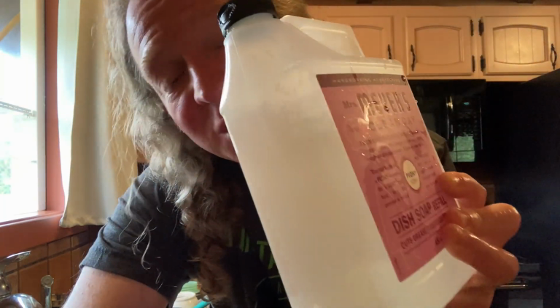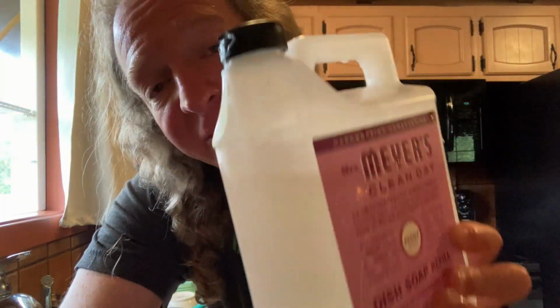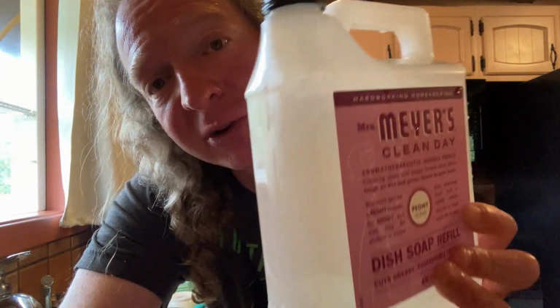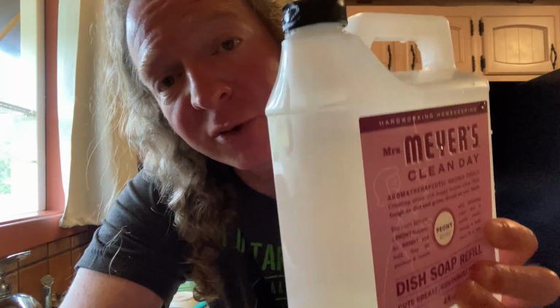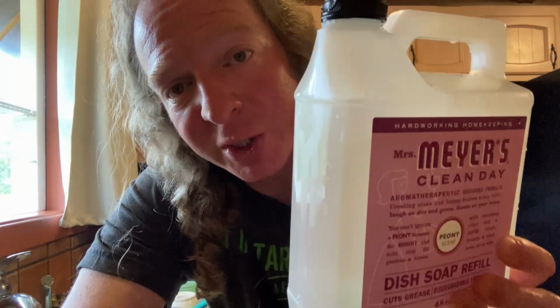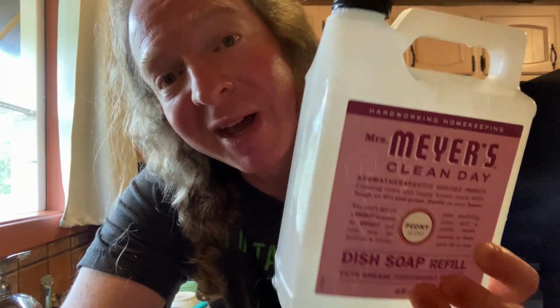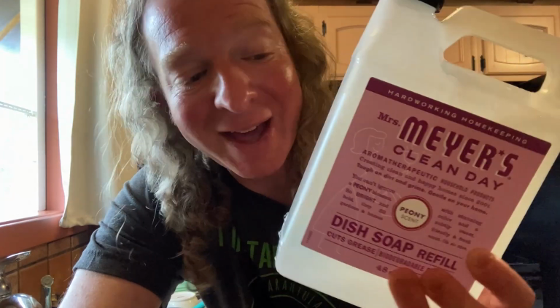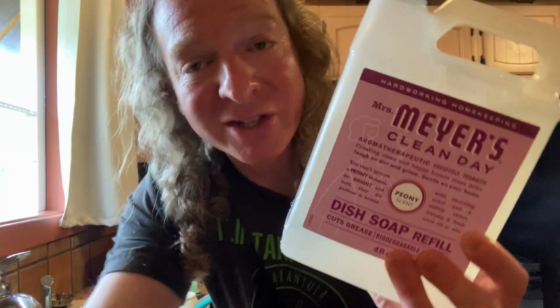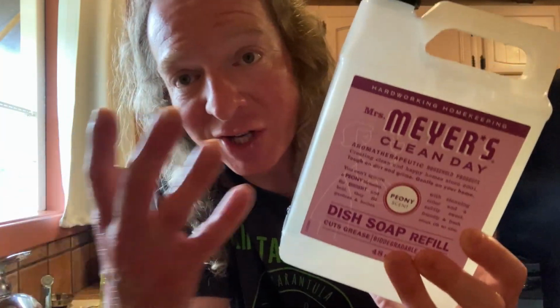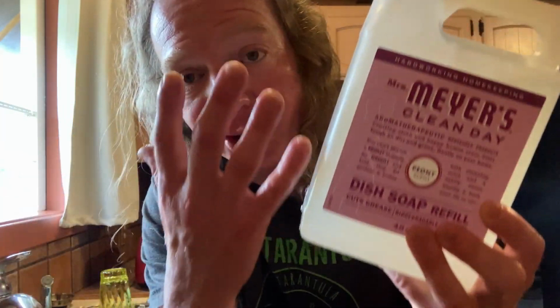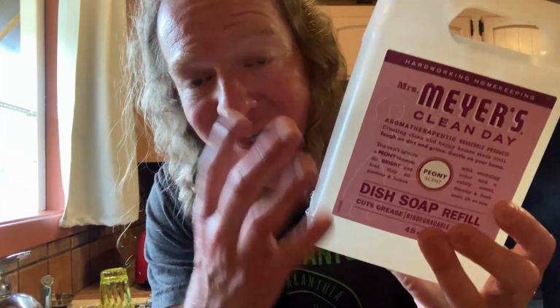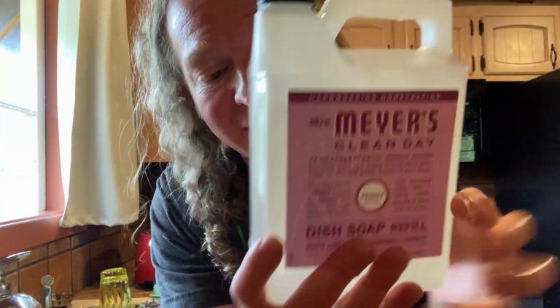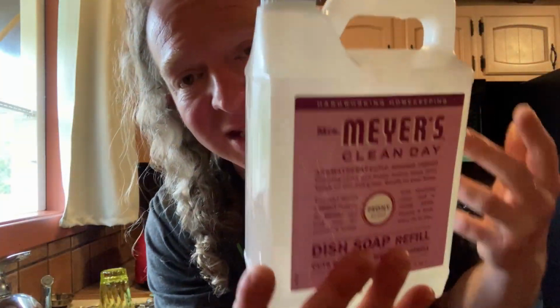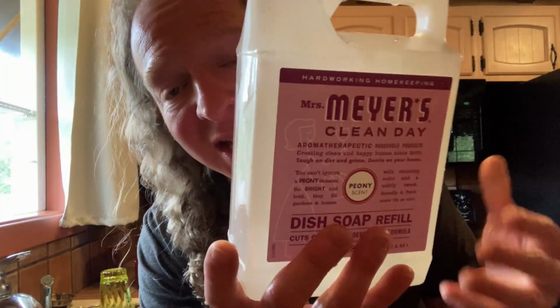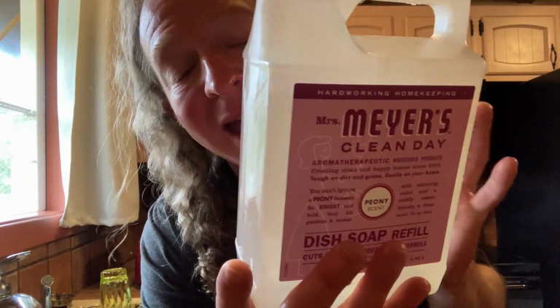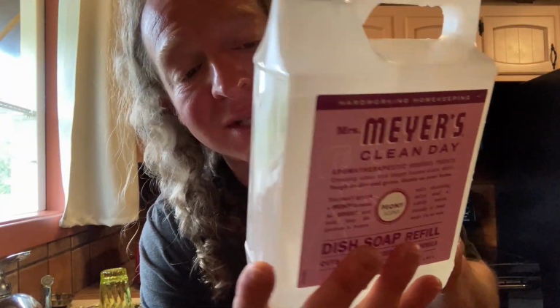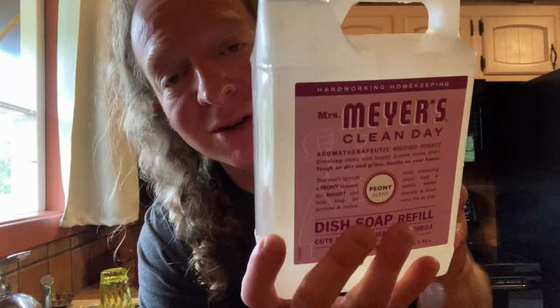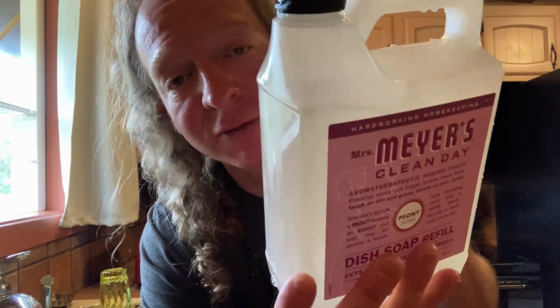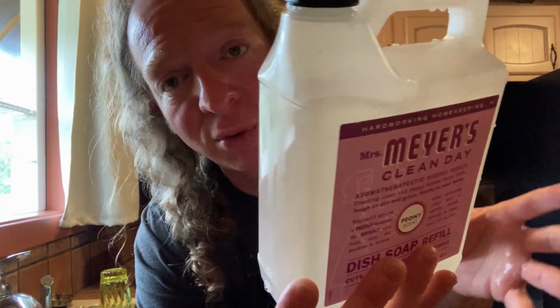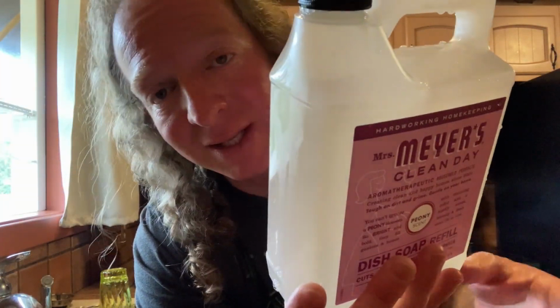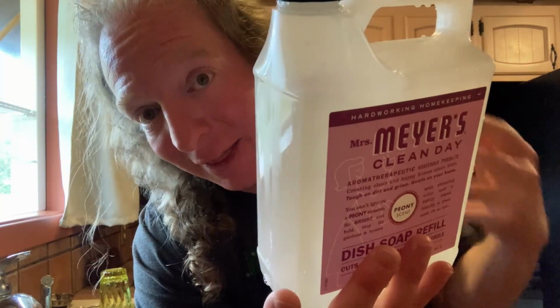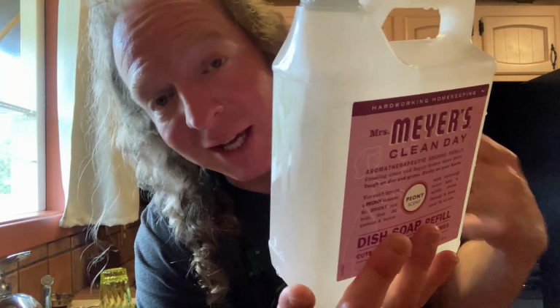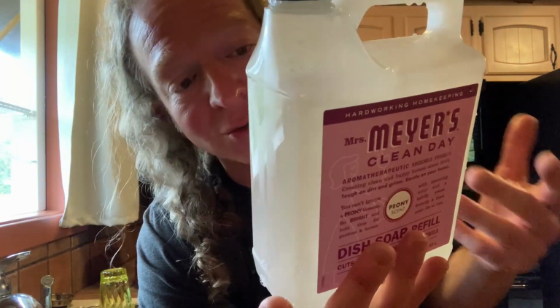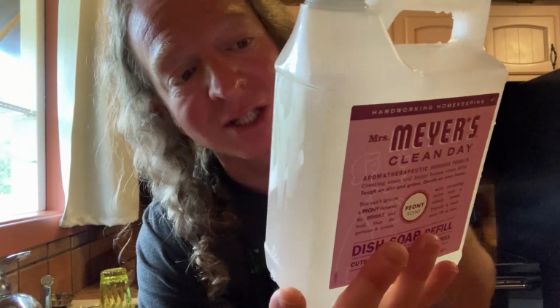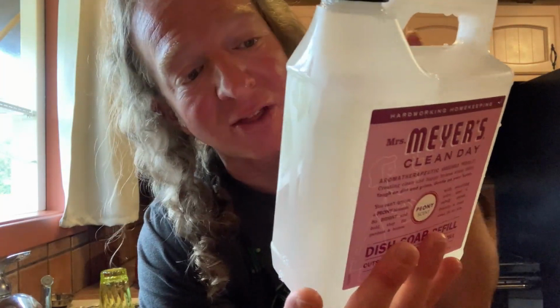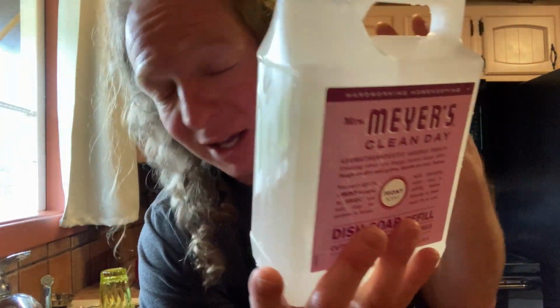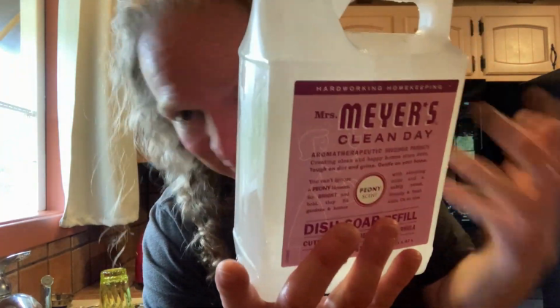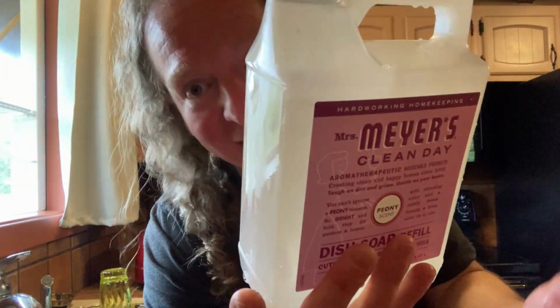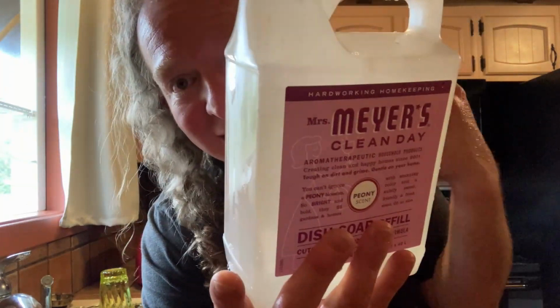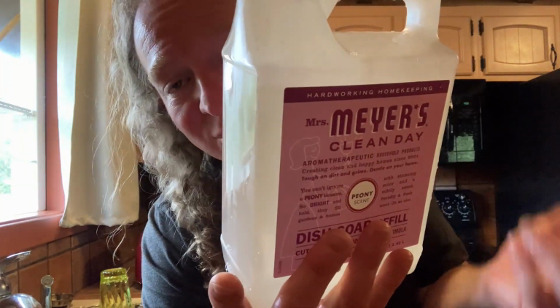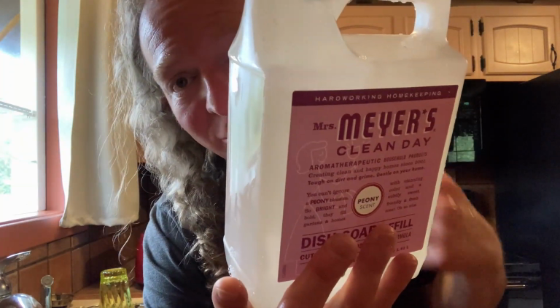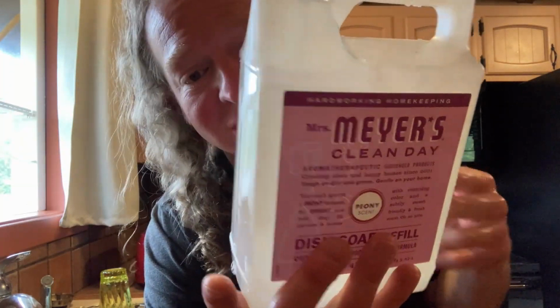This is perfect if you're looking for dish soap that is gentle on your hands. I have very sensitive skin and Mrs. Meyers is one of the few brands that I can use. So when I saw this I thought, let me buy it because I can use it to refill my dish soap.